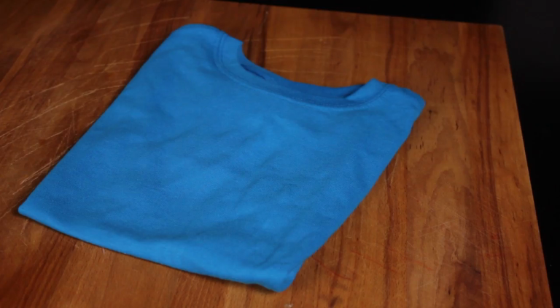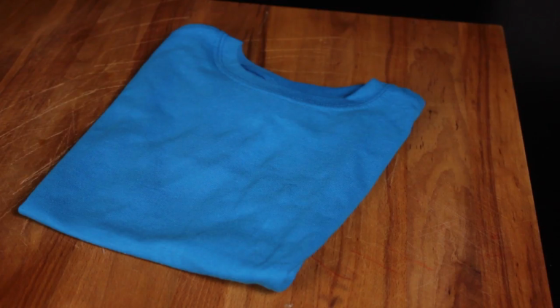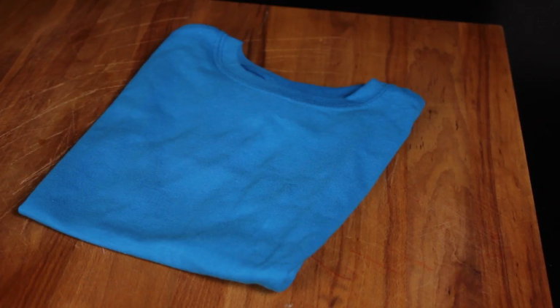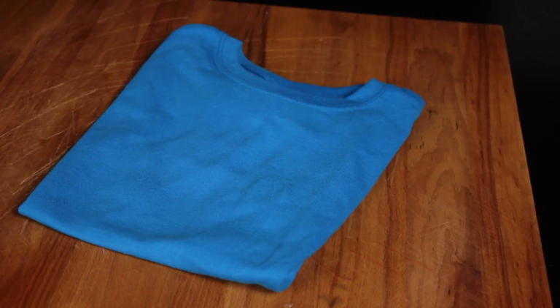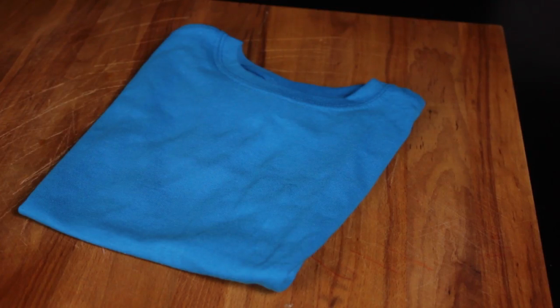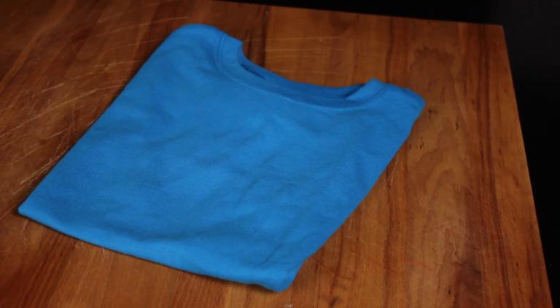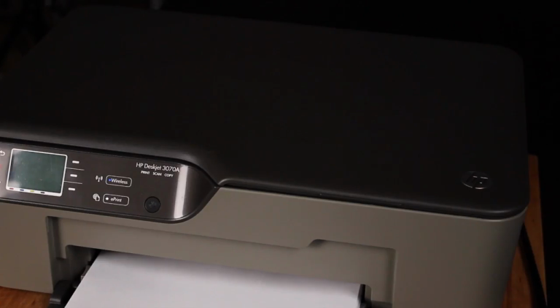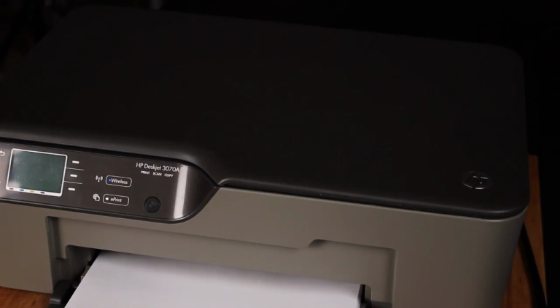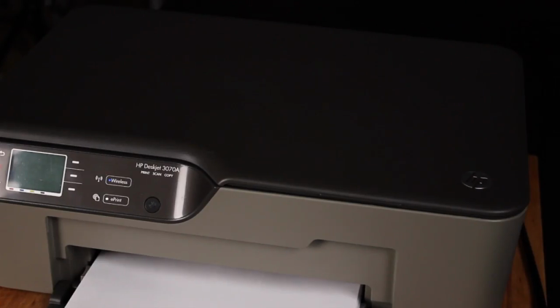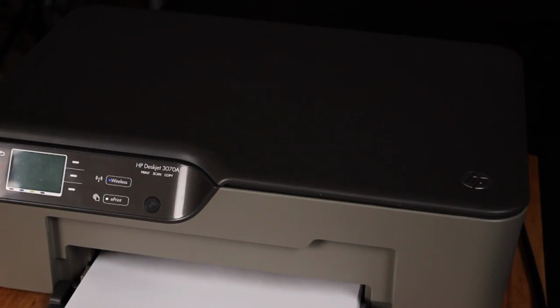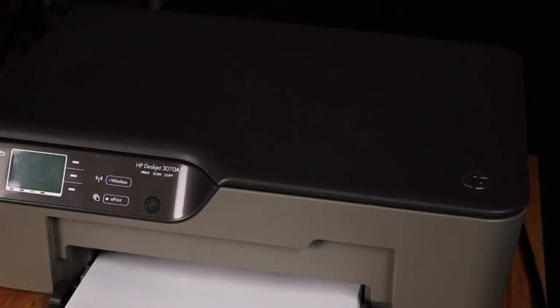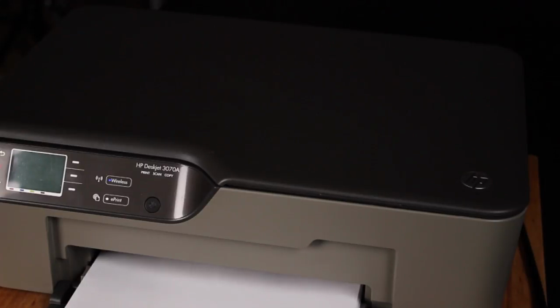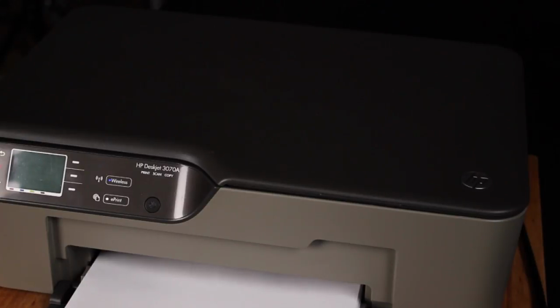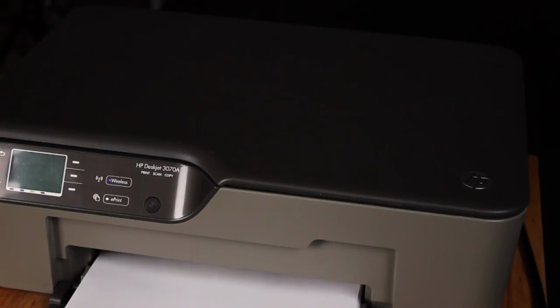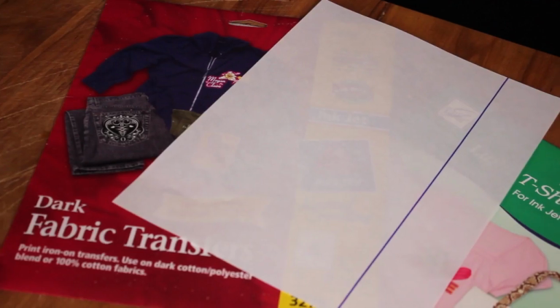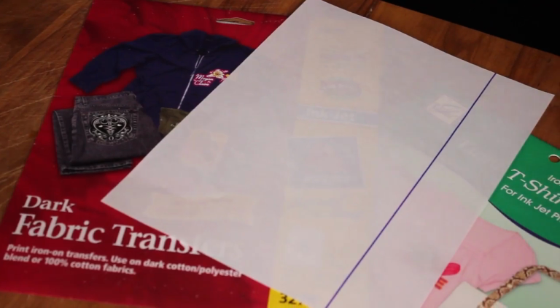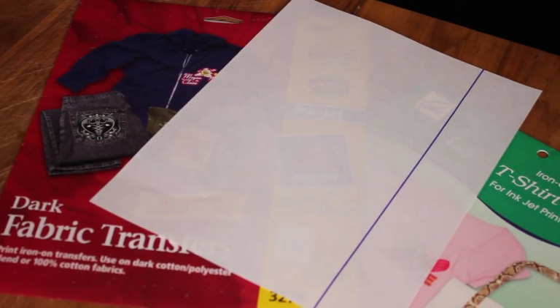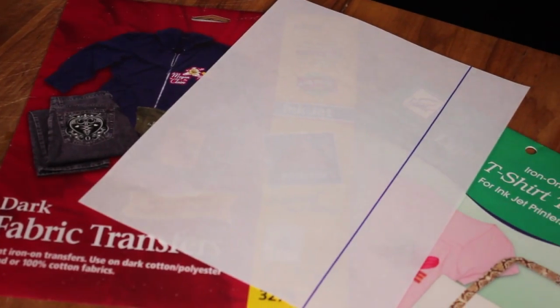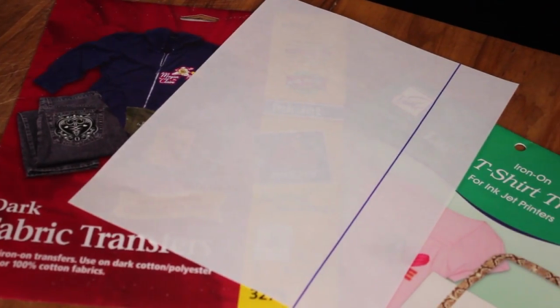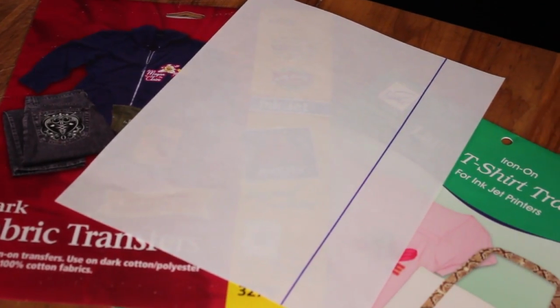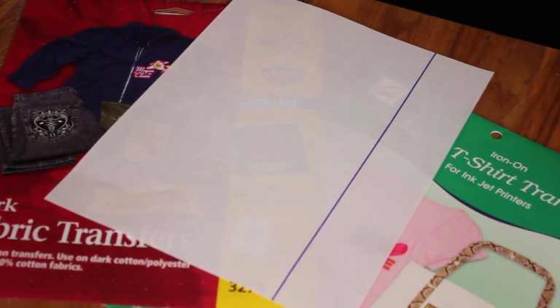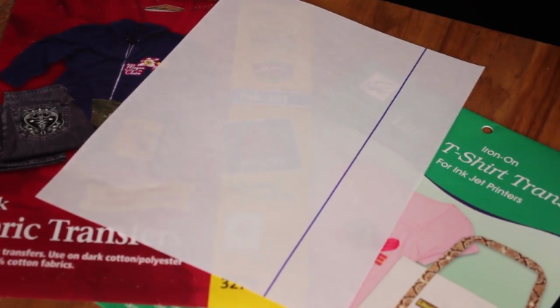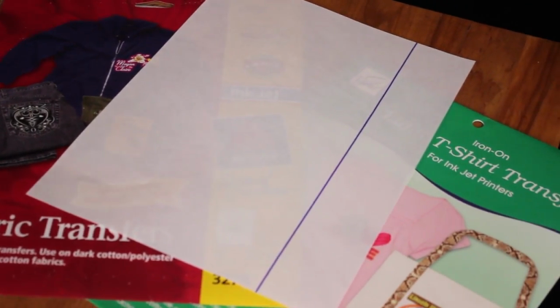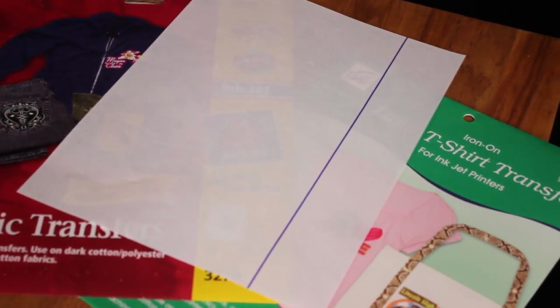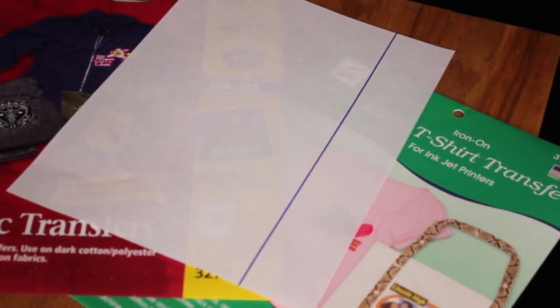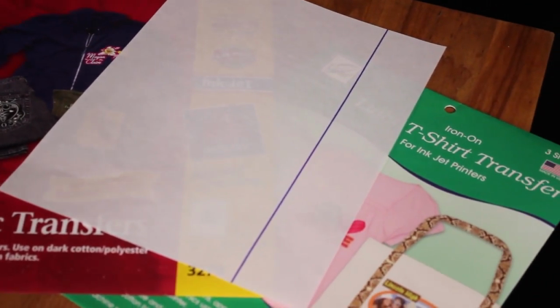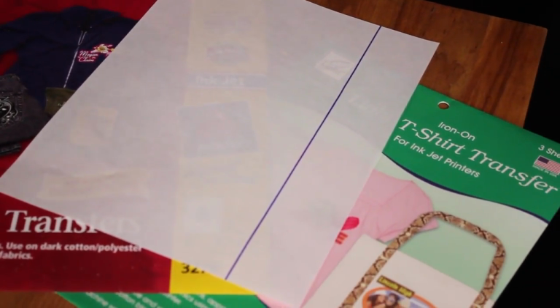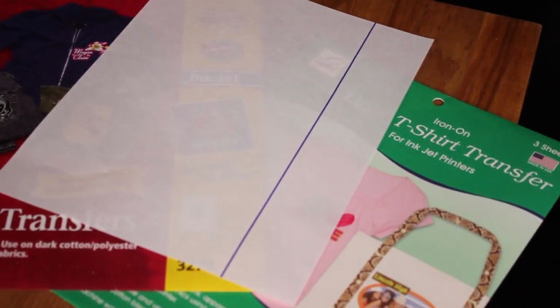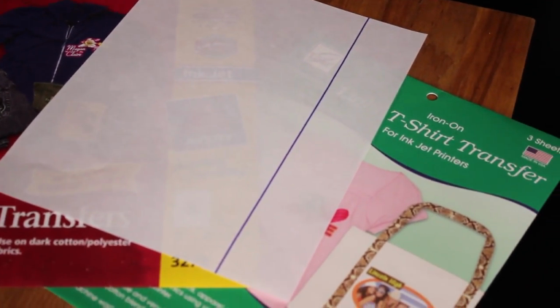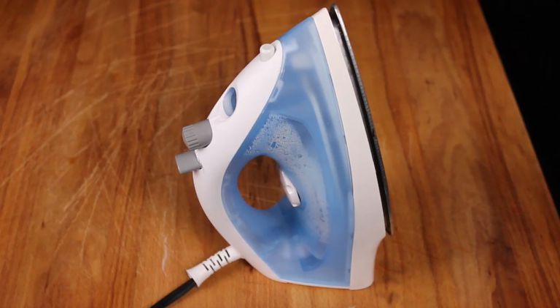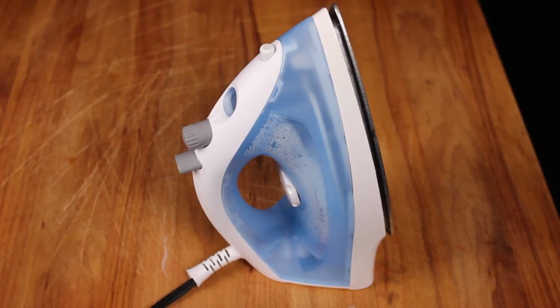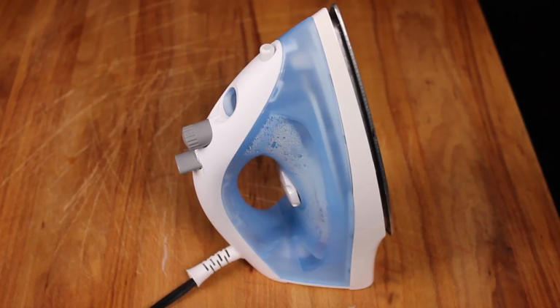First you need a t-shirt. You will also need a scanner printer, some specially designed iron-on printer paper, and an iron.